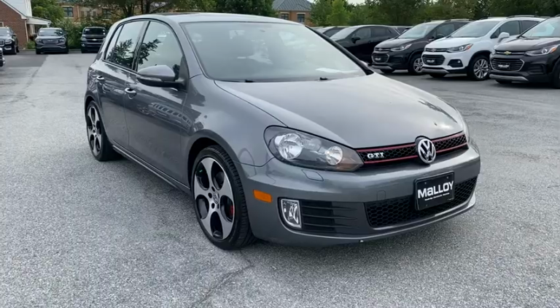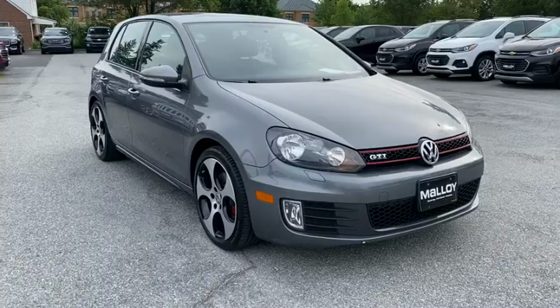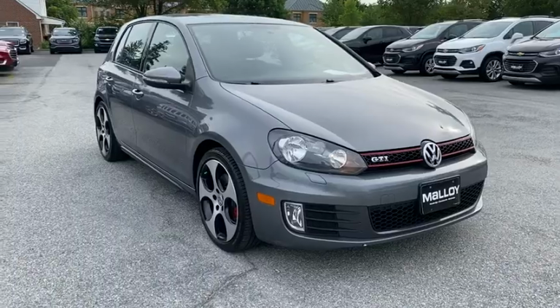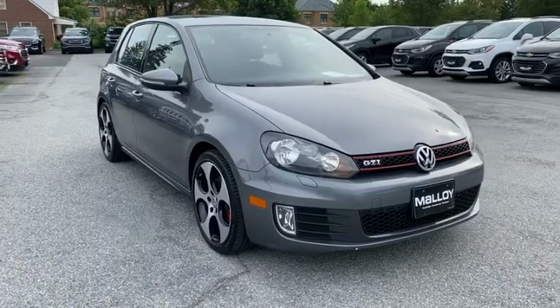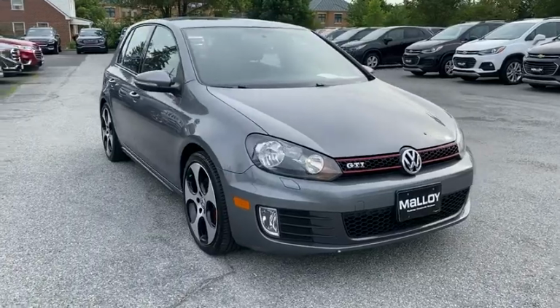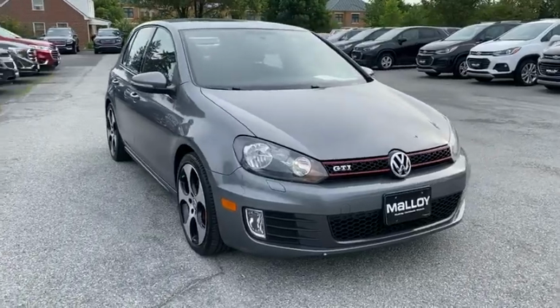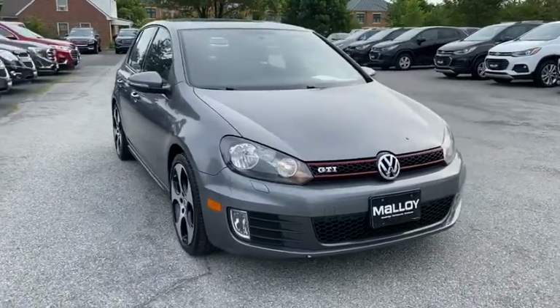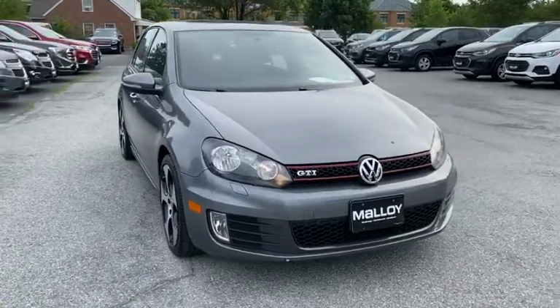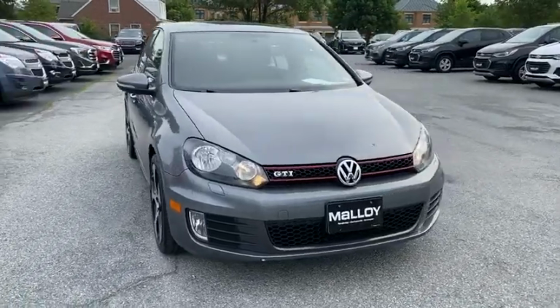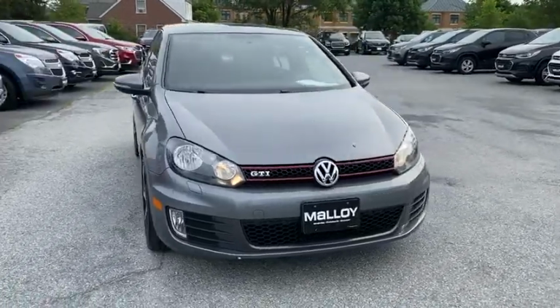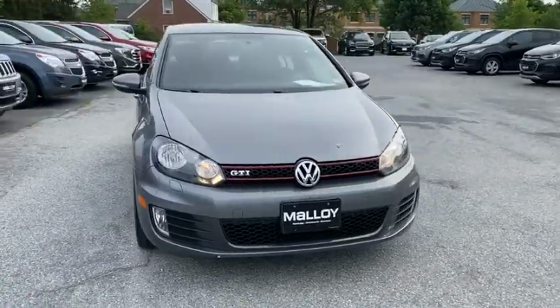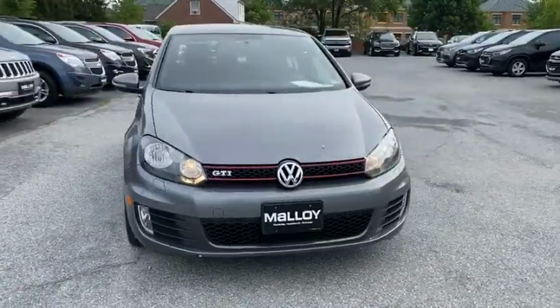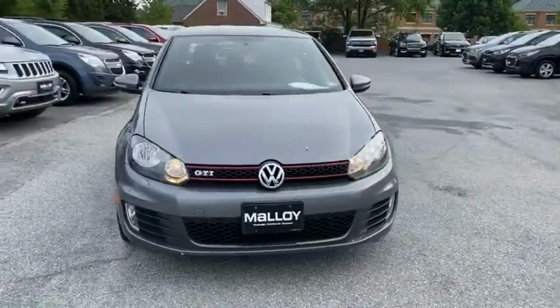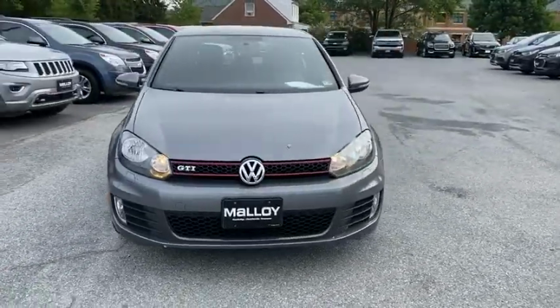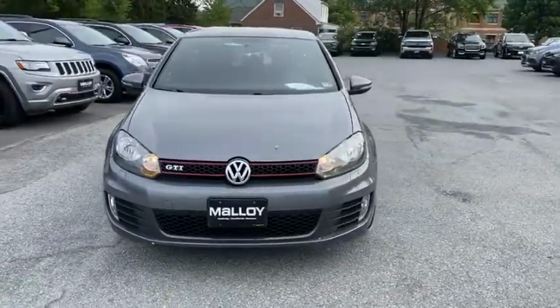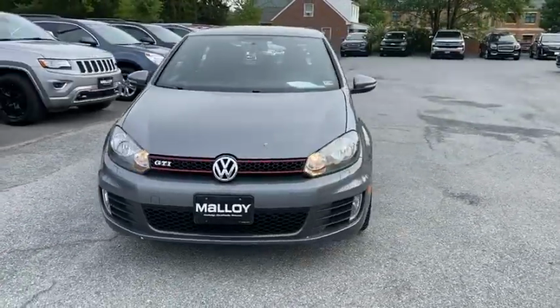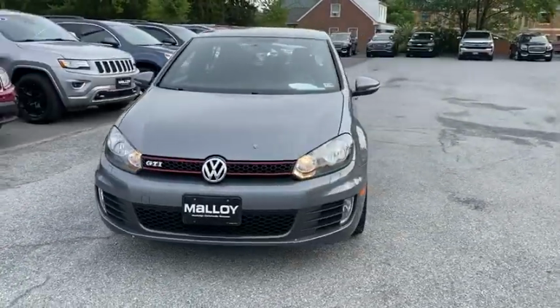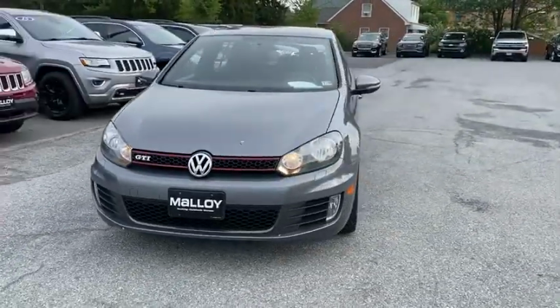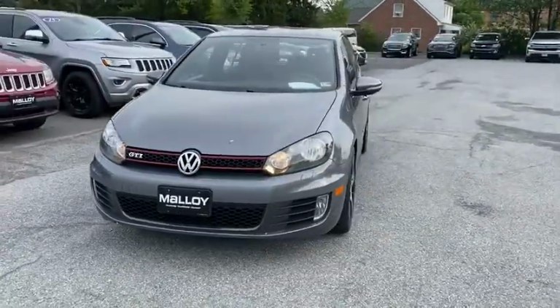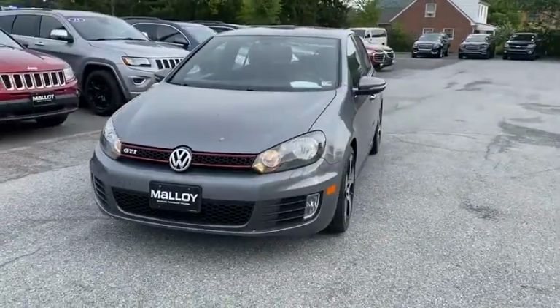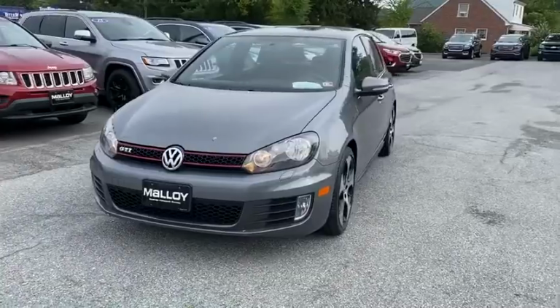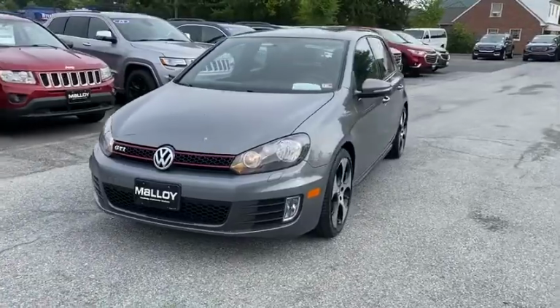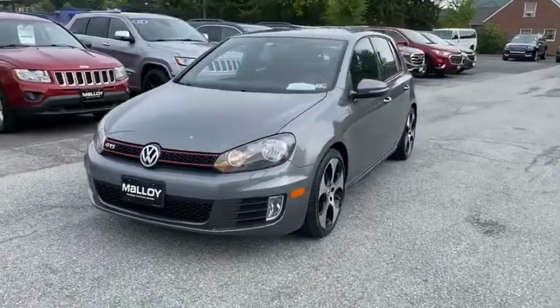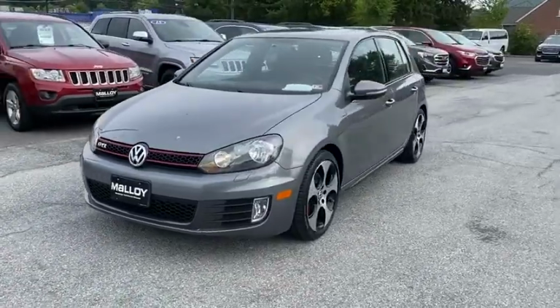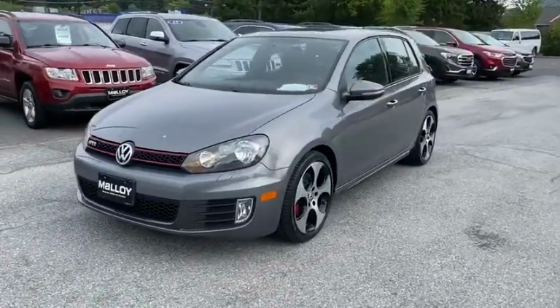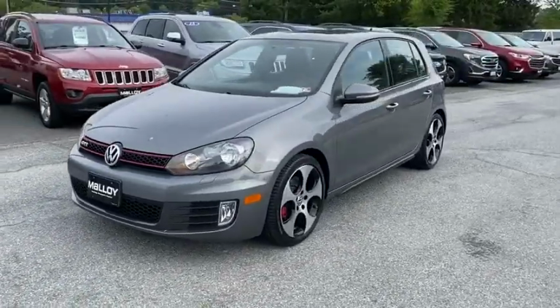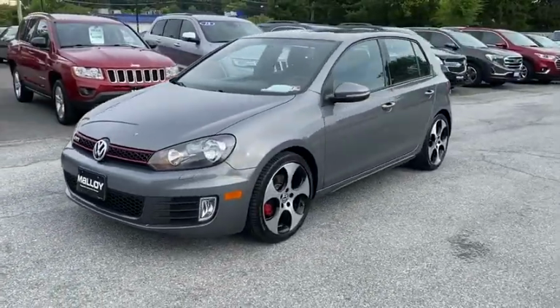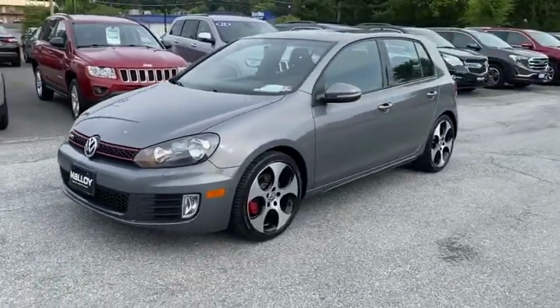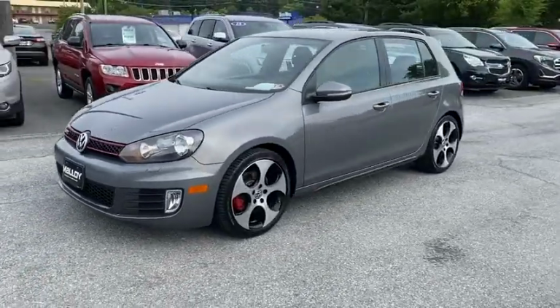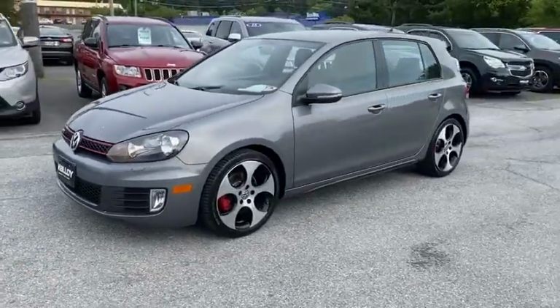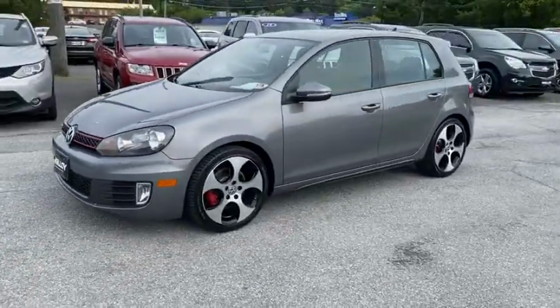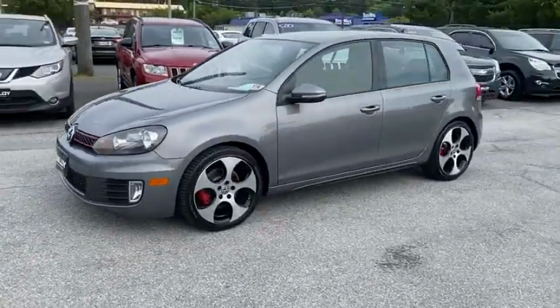Looking for the right vehicle? Check out the 2012 Volkswagen GTI. This Volkswagen is considered by many to be the hot hatchback.